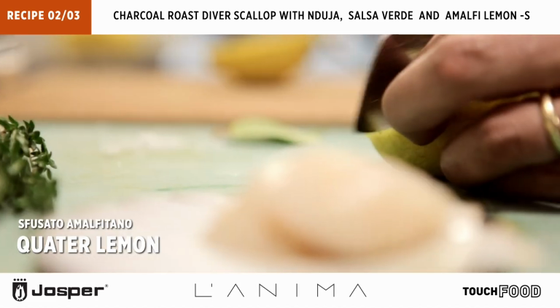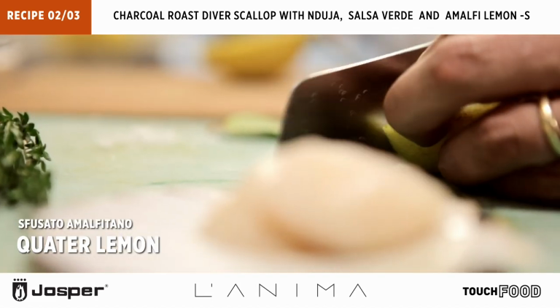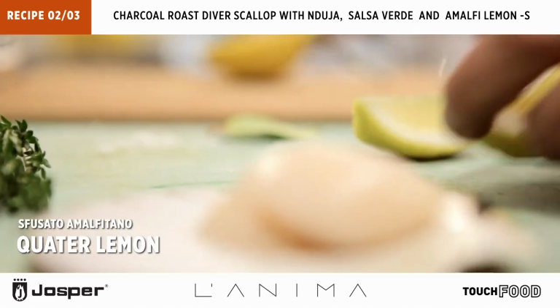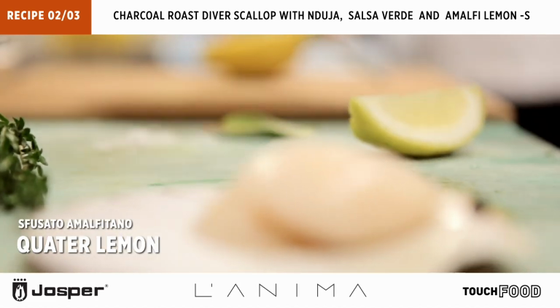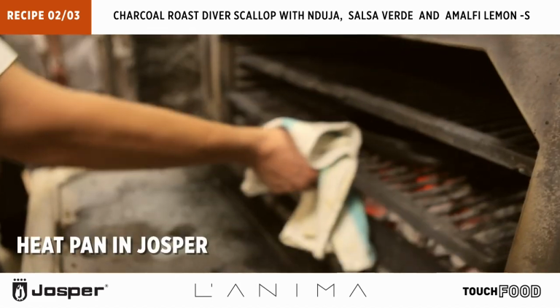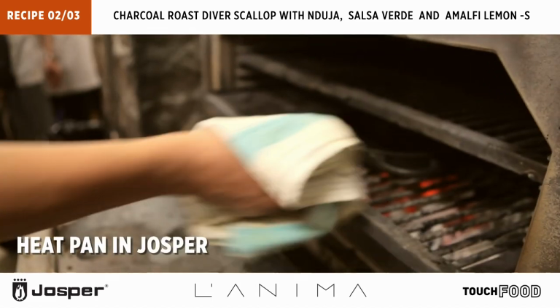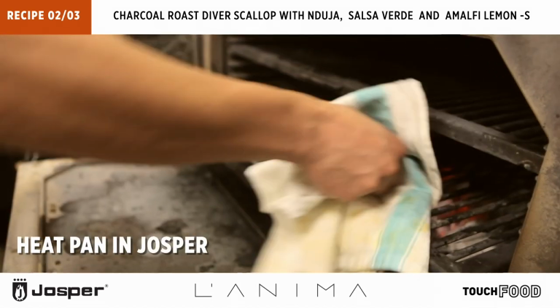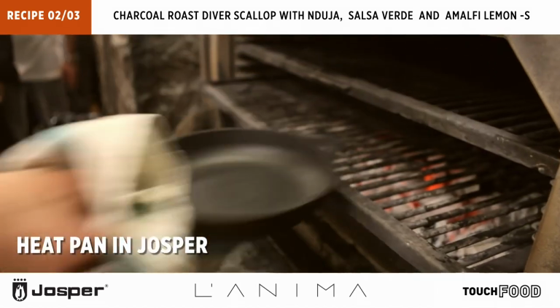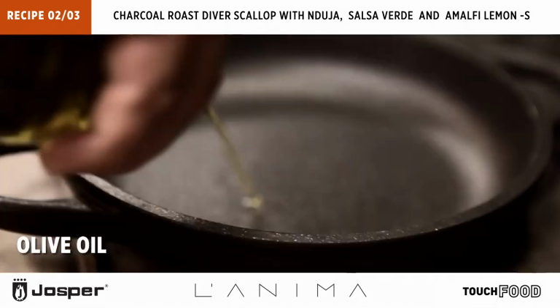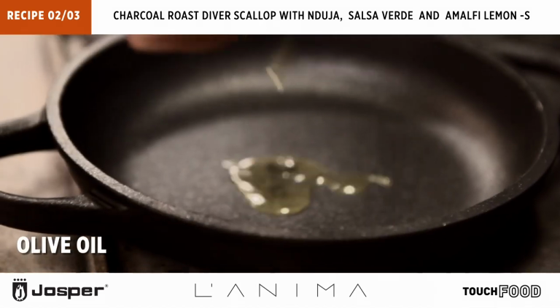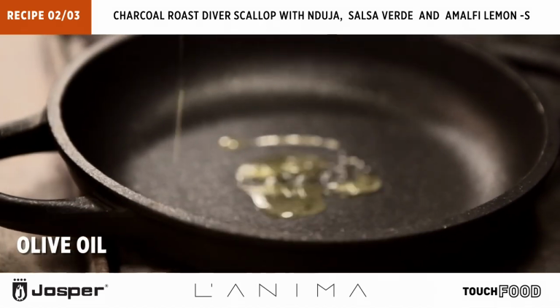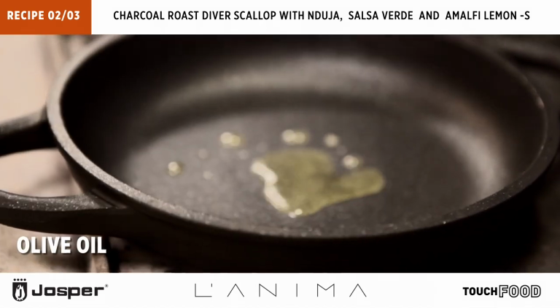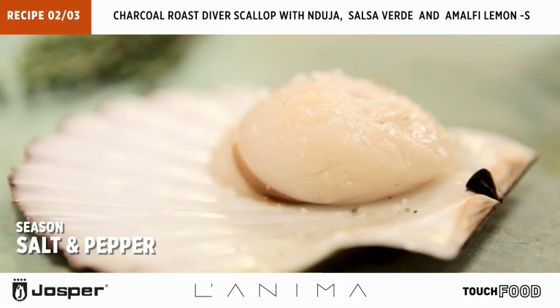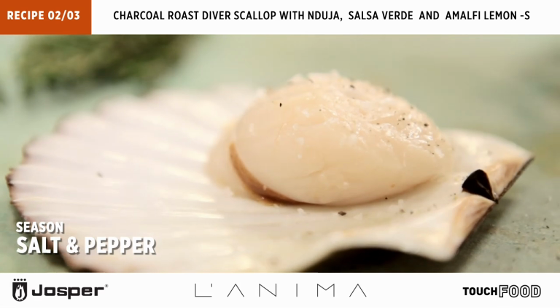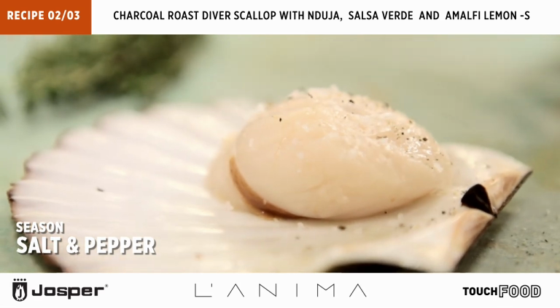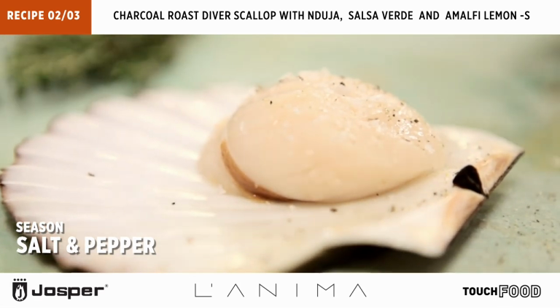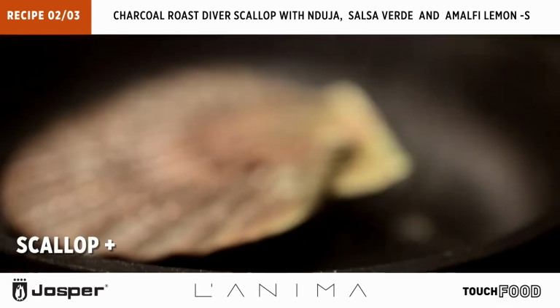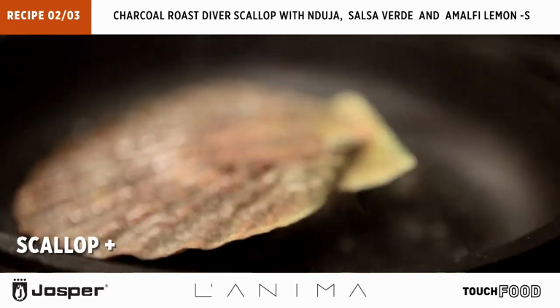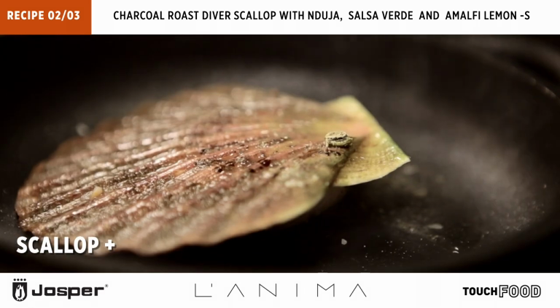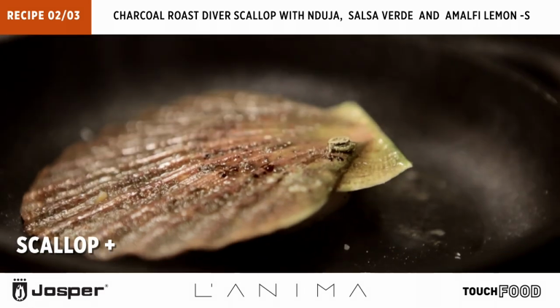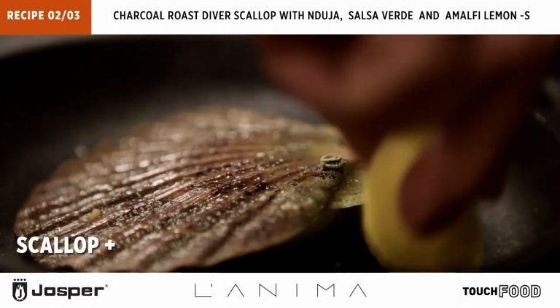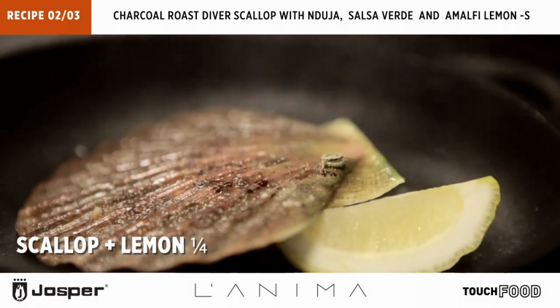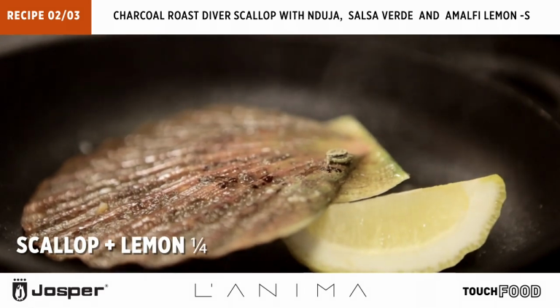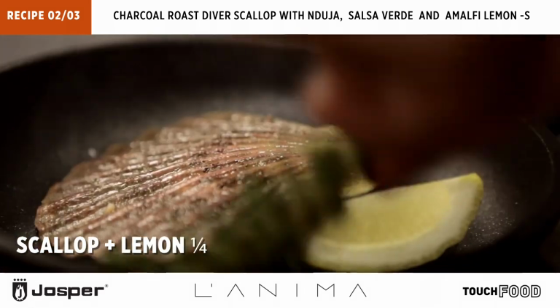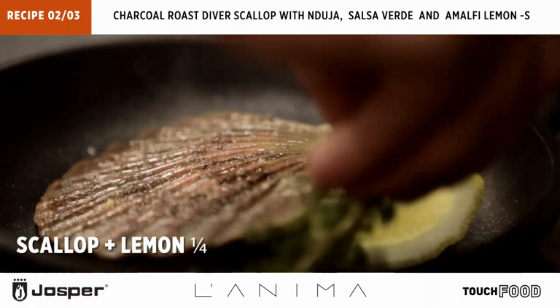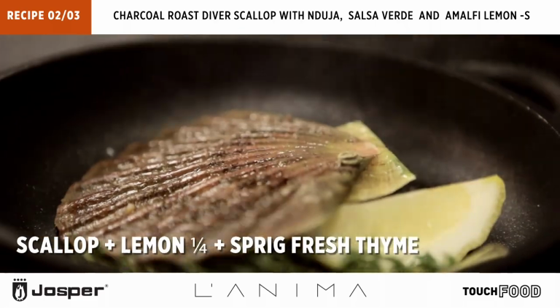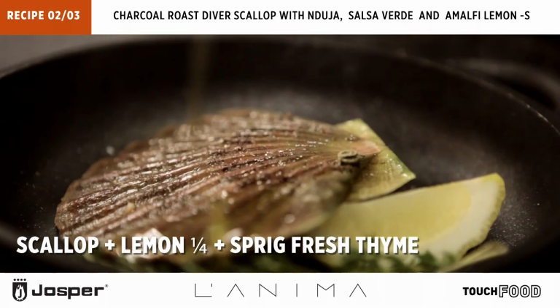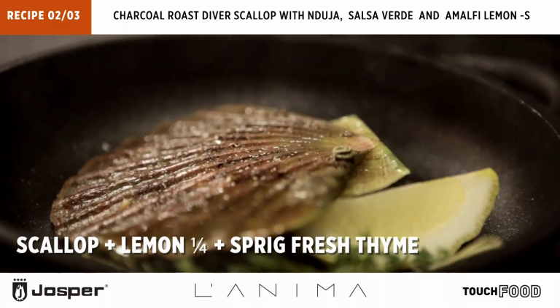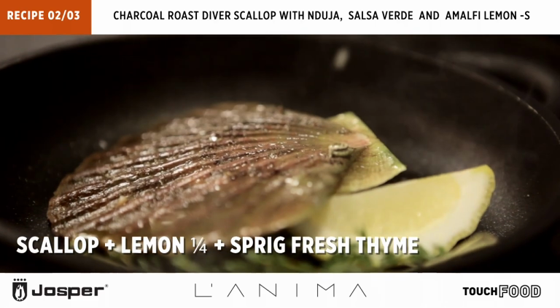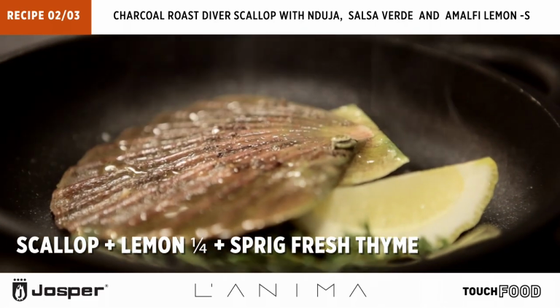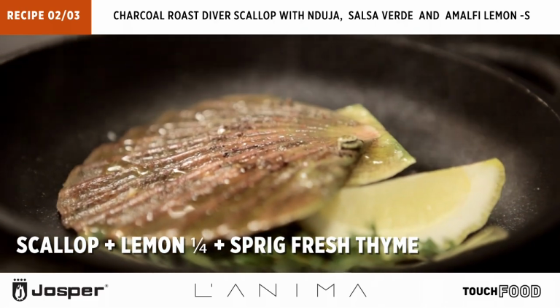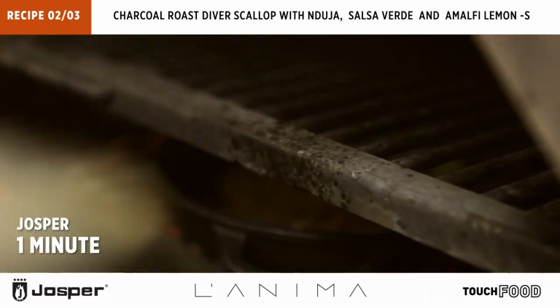Cut the lemon like this. Olive oil, rock salt, pepper, then place it upside down with the lemon. A little bit of thyme, more olive oil. How beautiful is this? Into the oven.